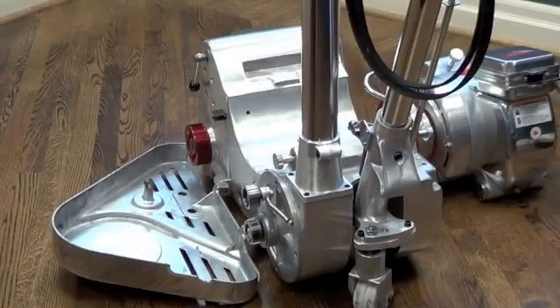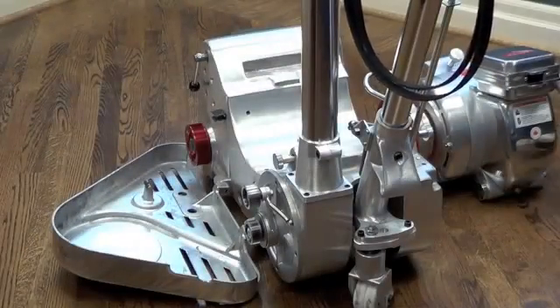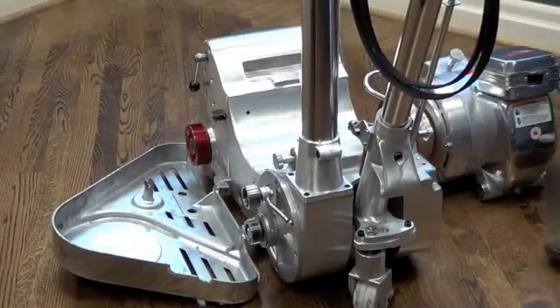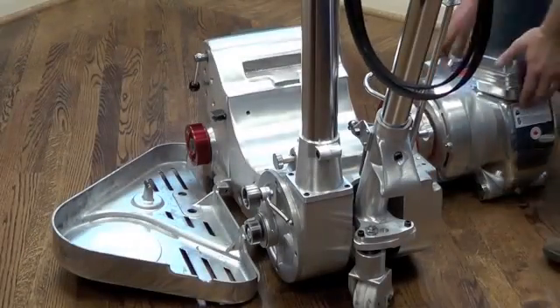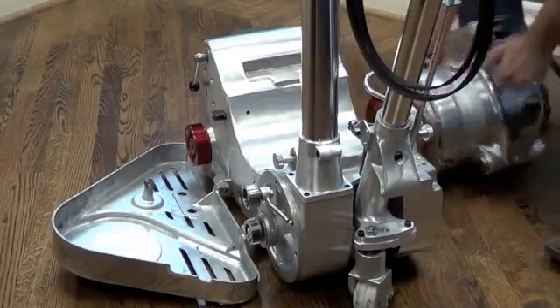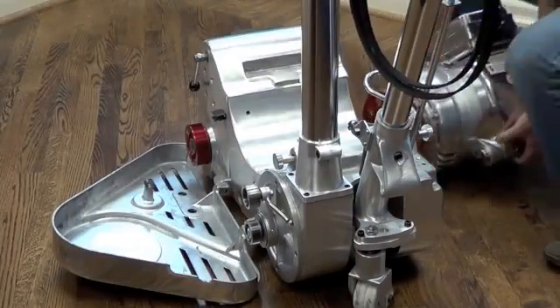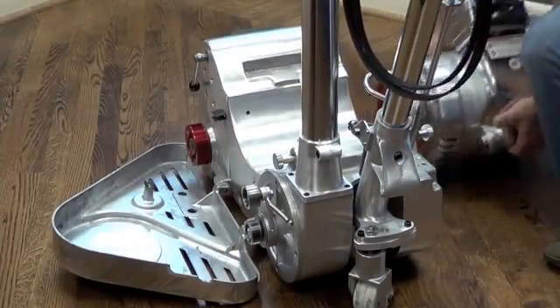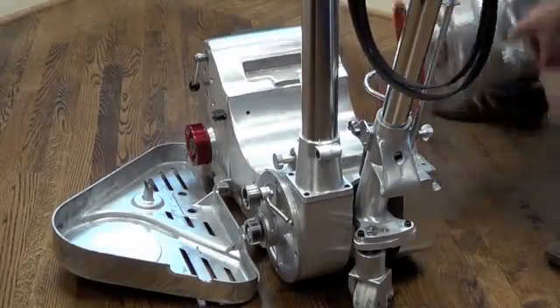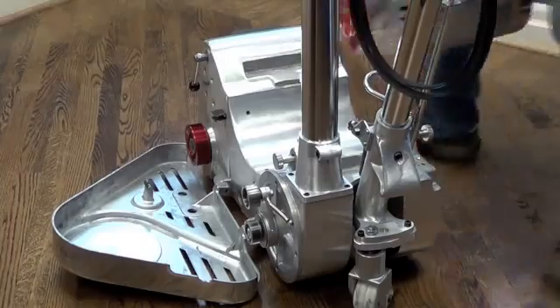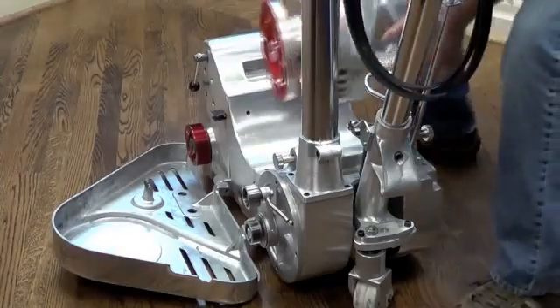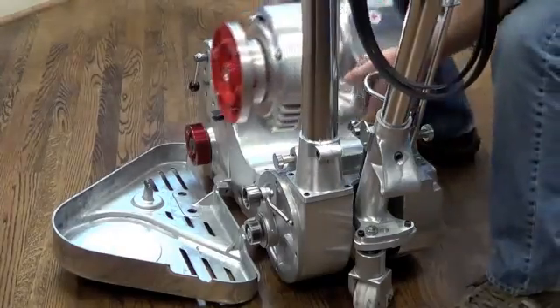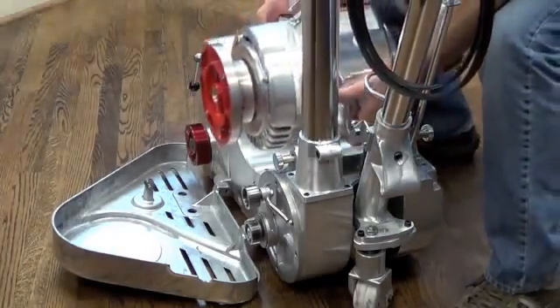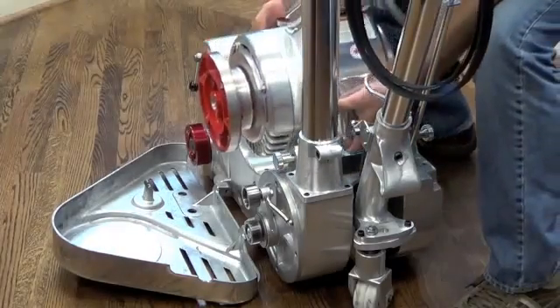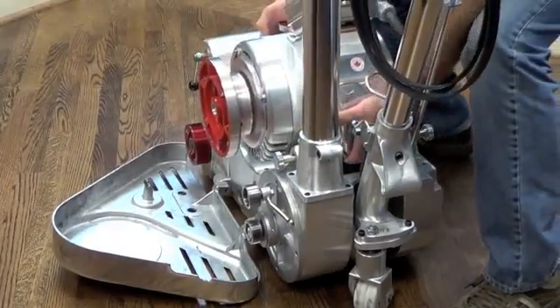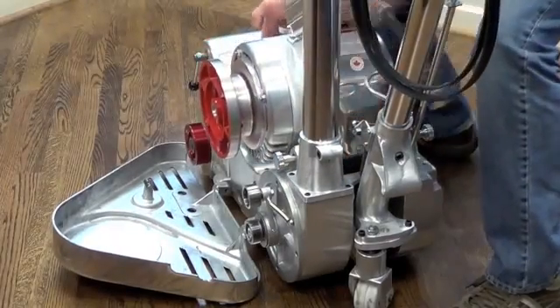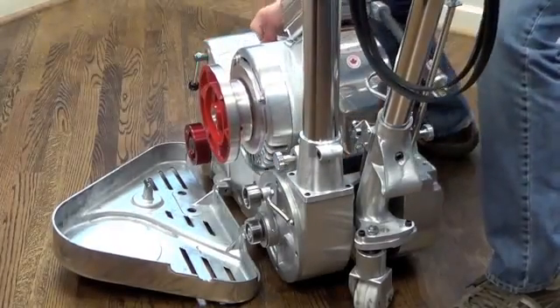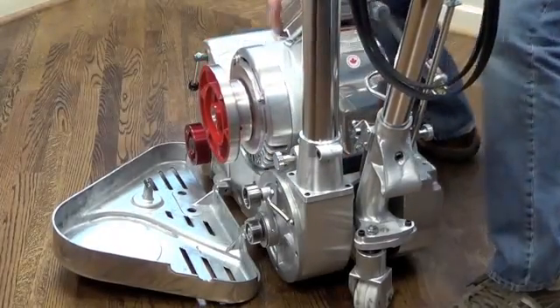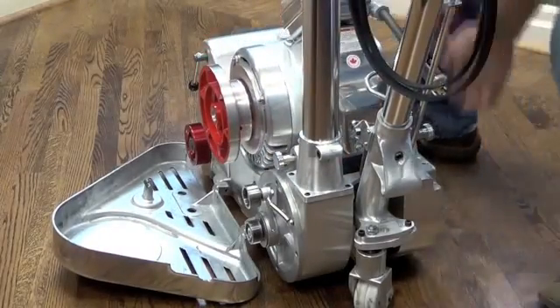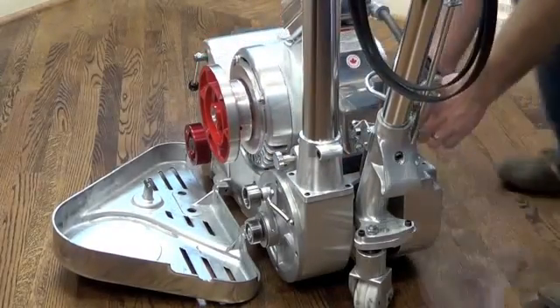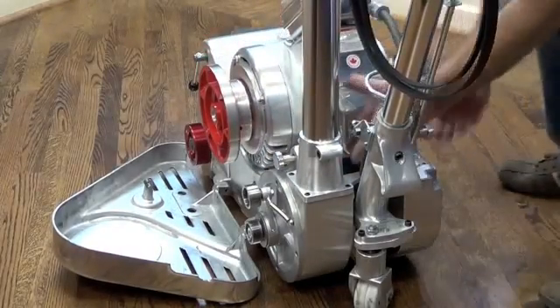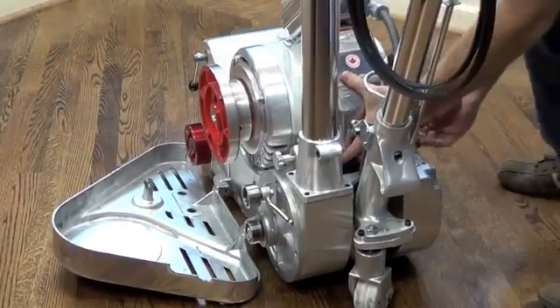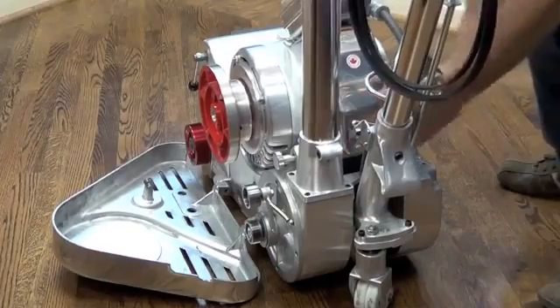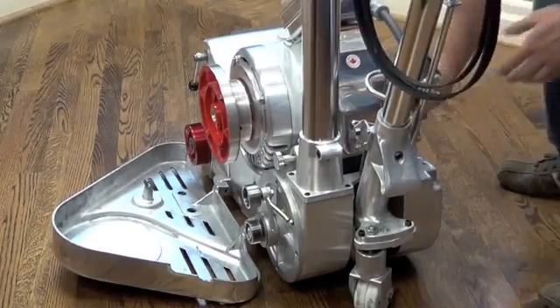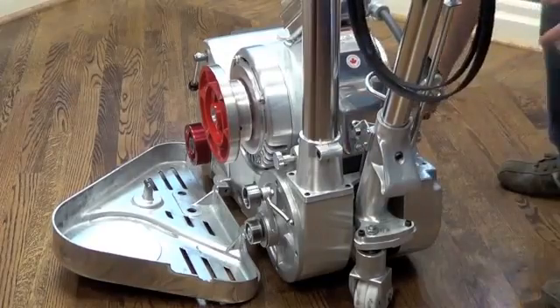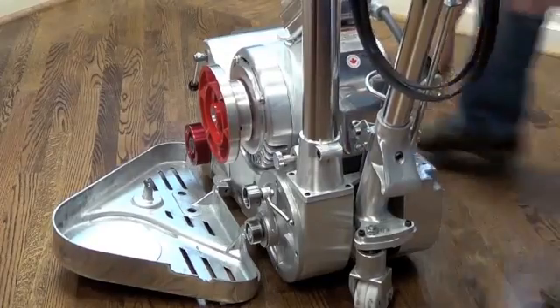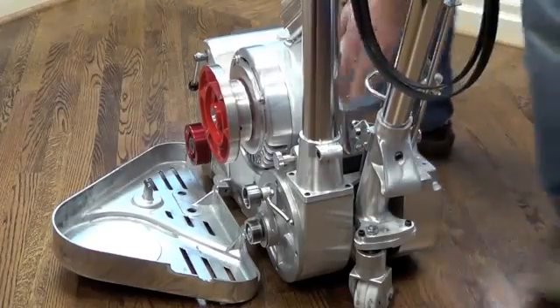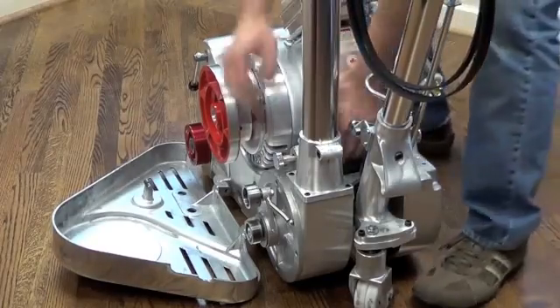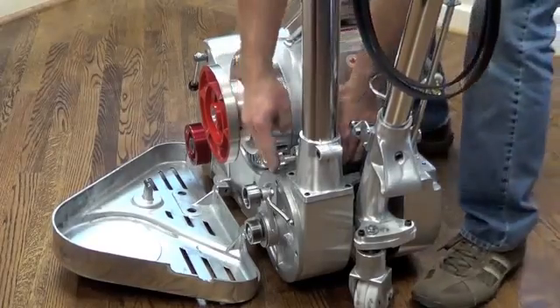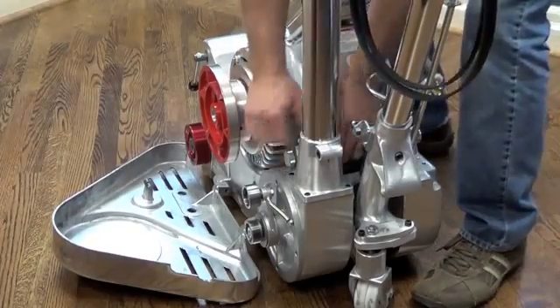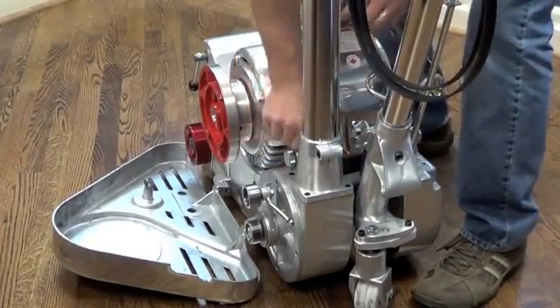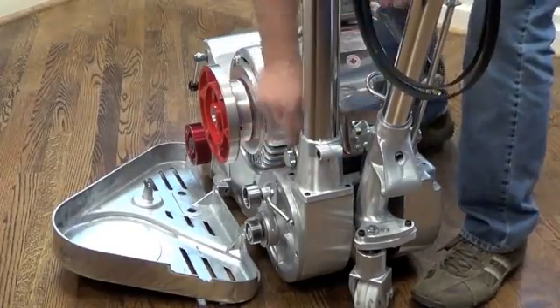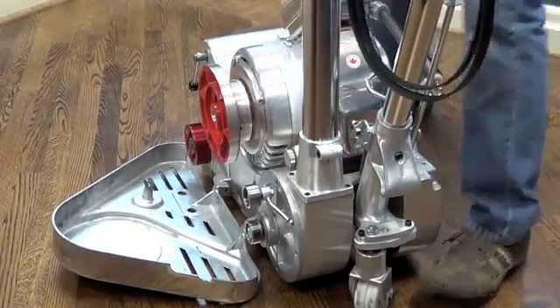Reassembling a Galaxy machine in real time. Loosen the hoist.